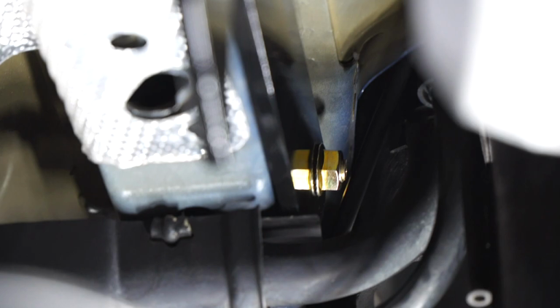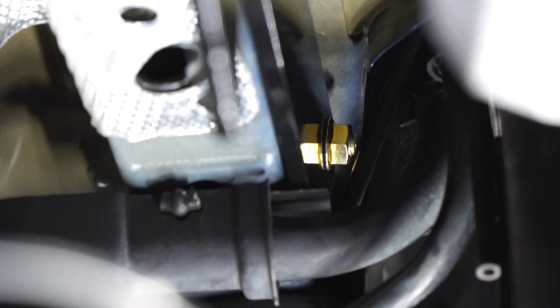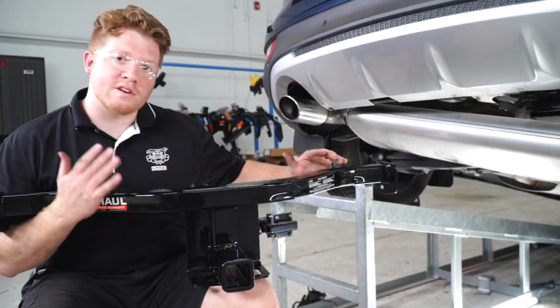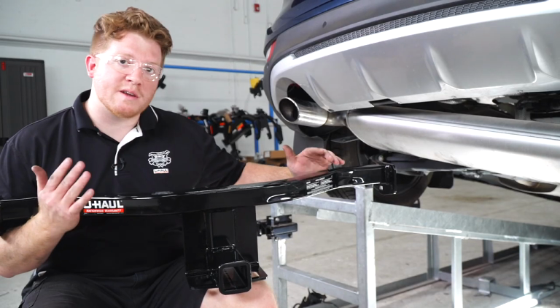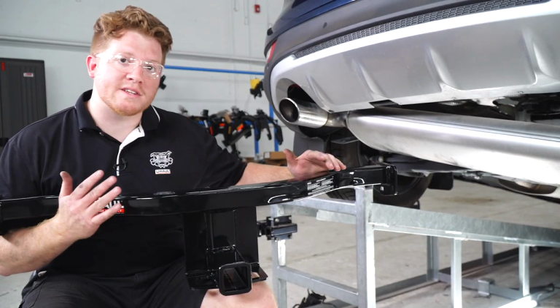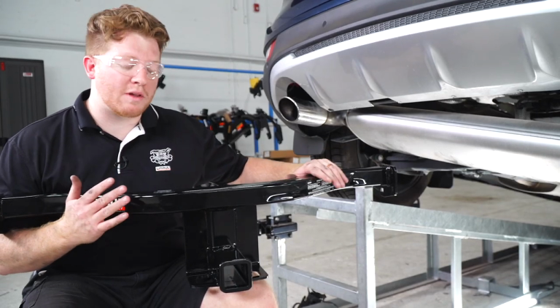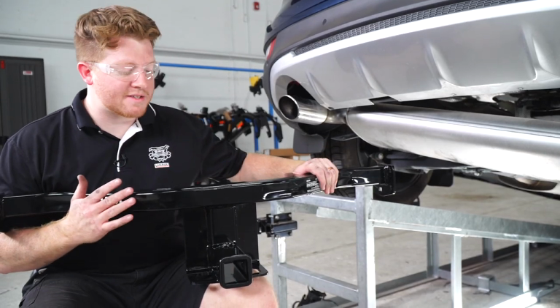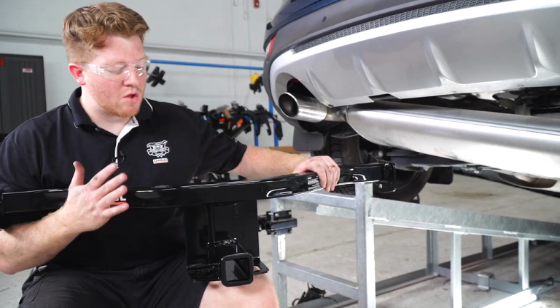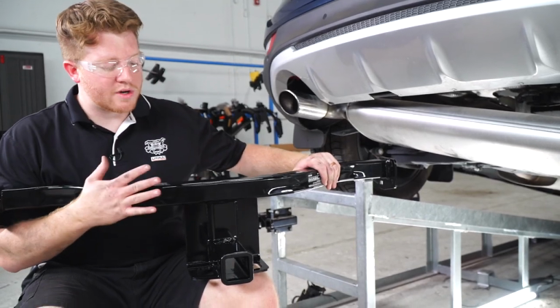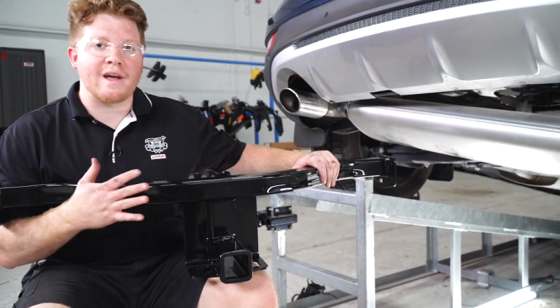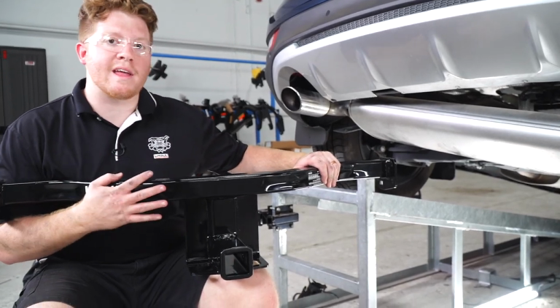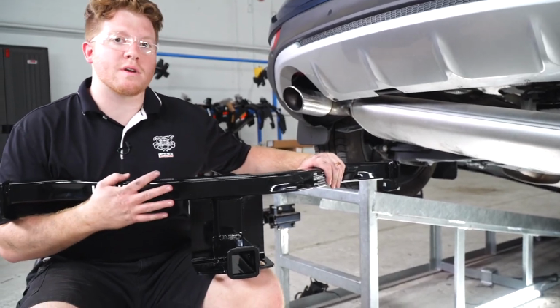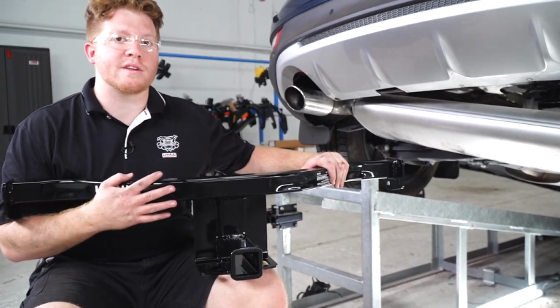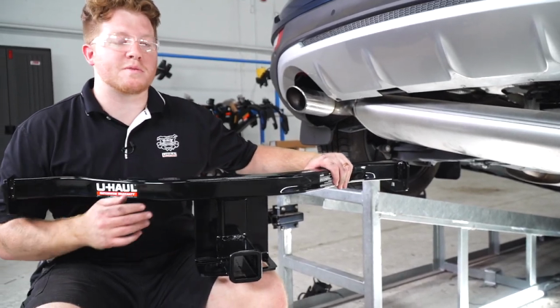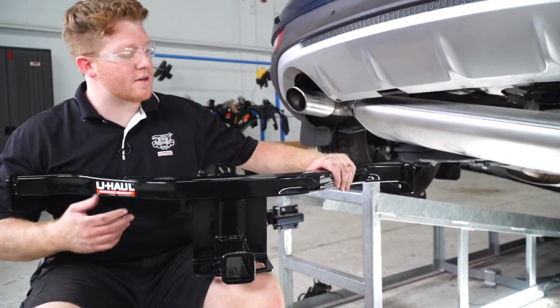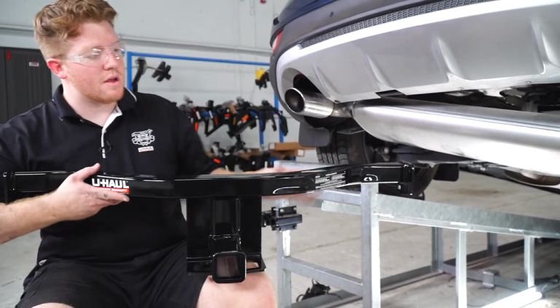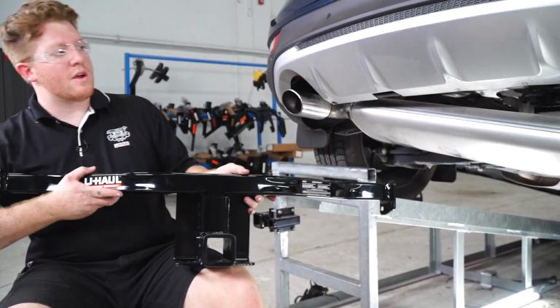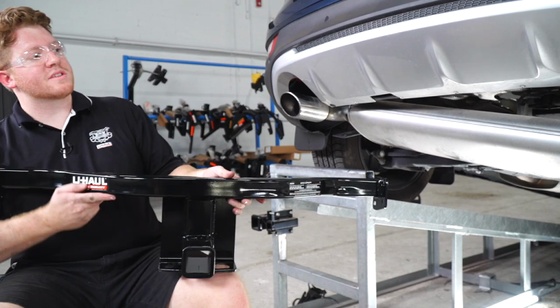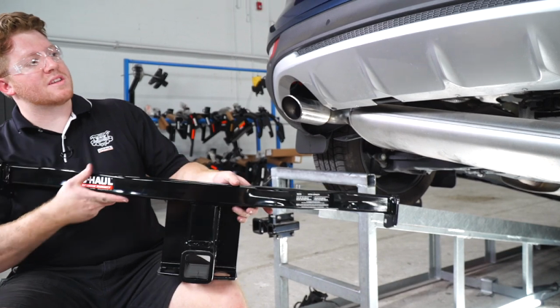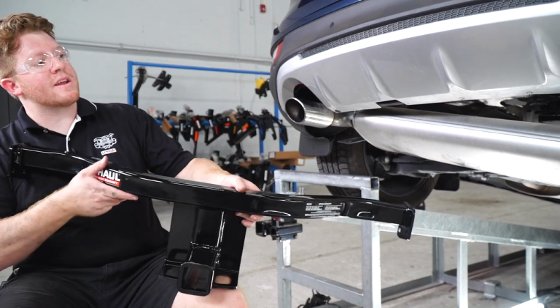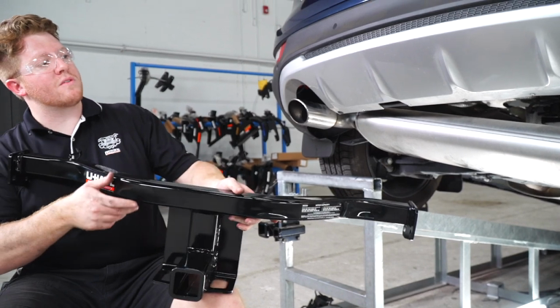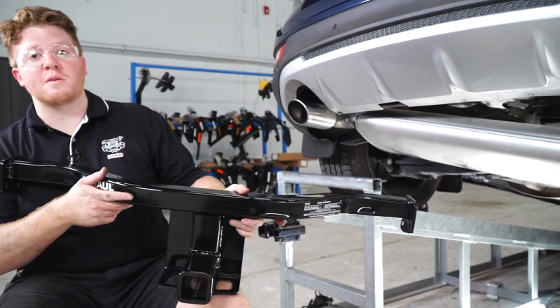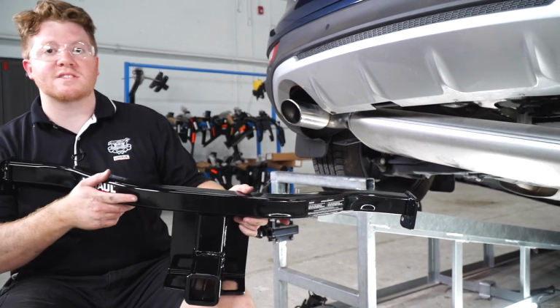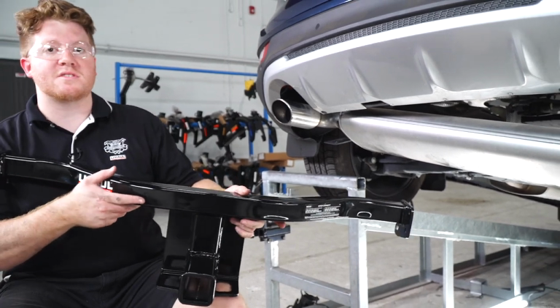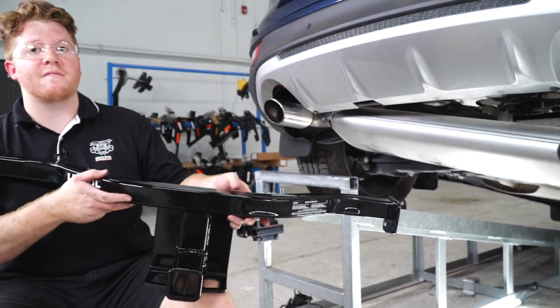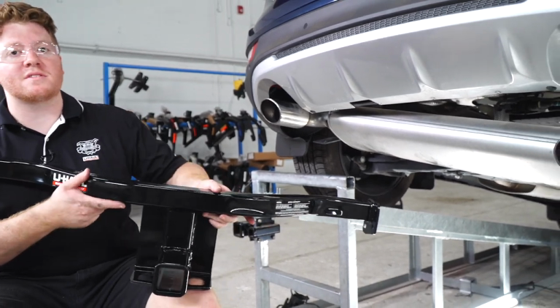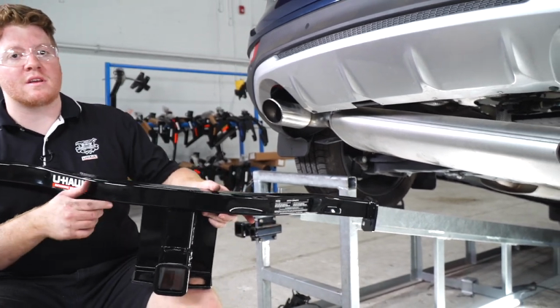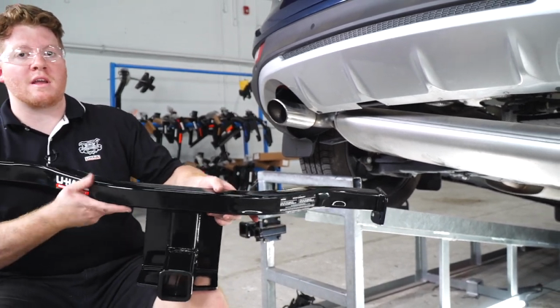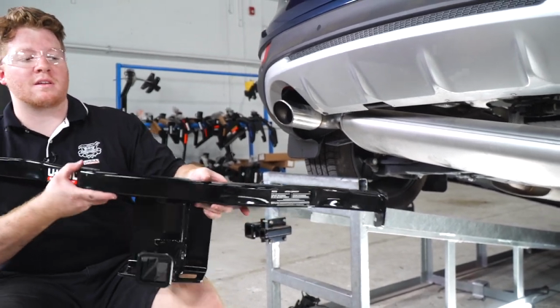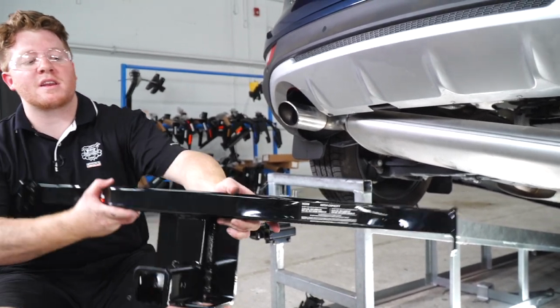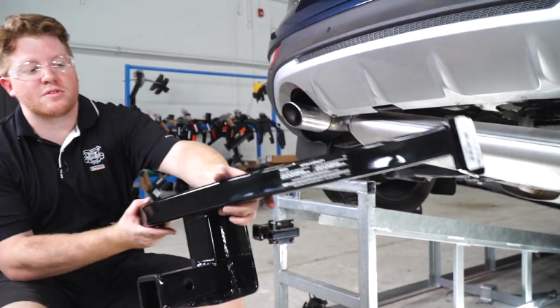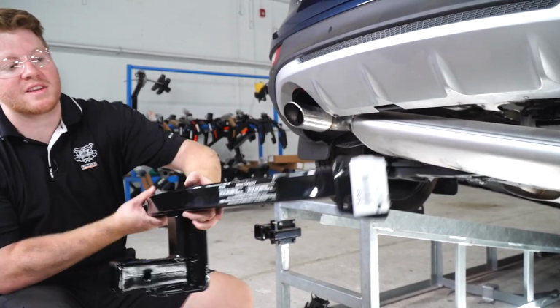All right, now with our side plates in place, we're going to go ahead and bring our hitch into position. We're just going to slide it over the passenger side first and line it up with those plates.